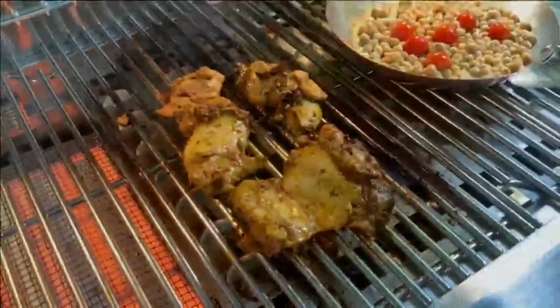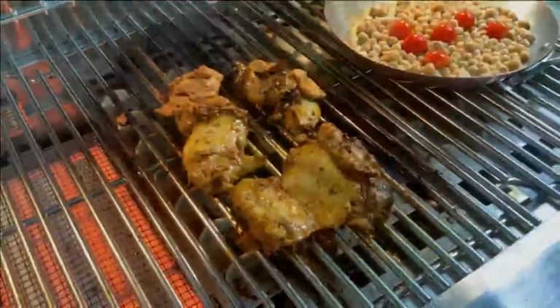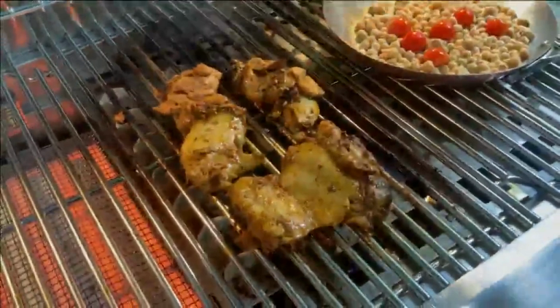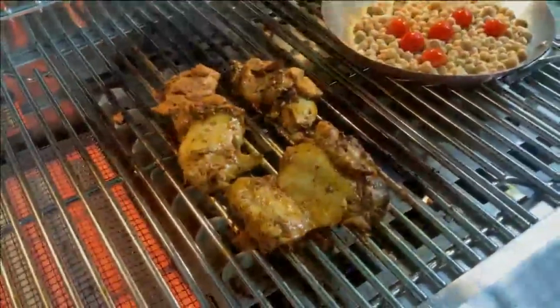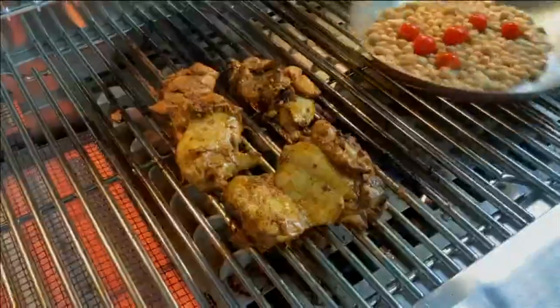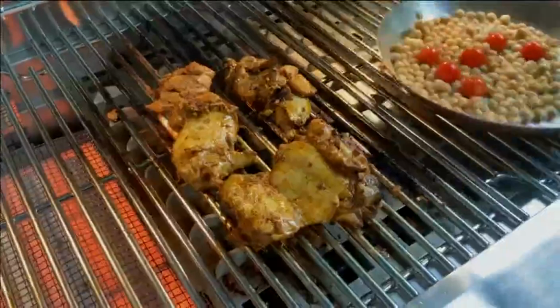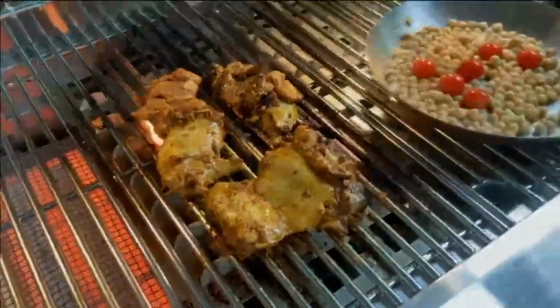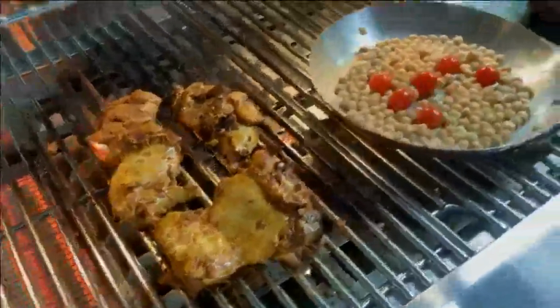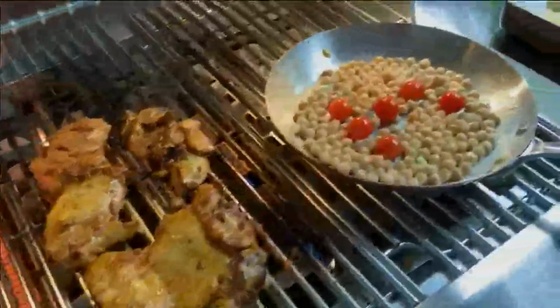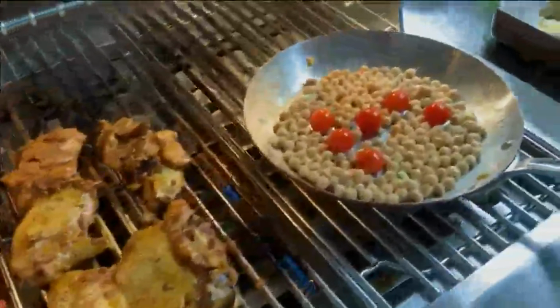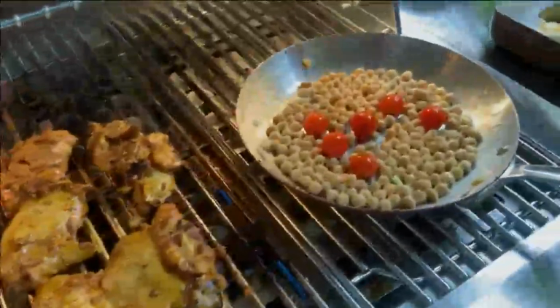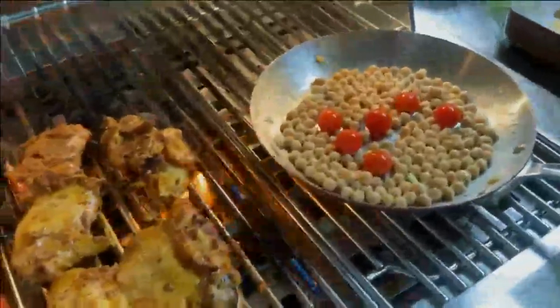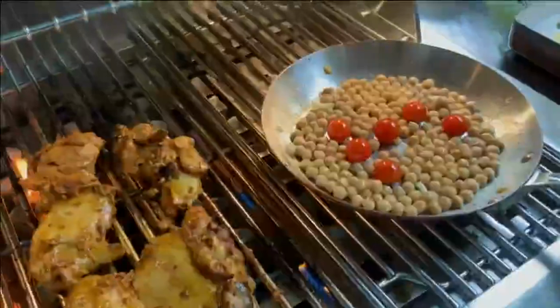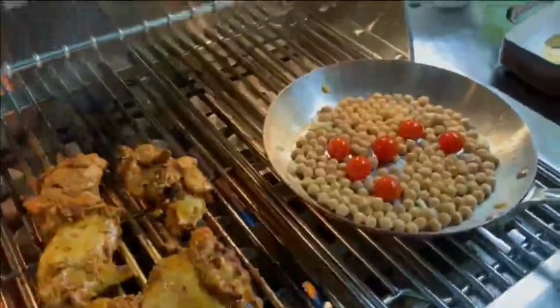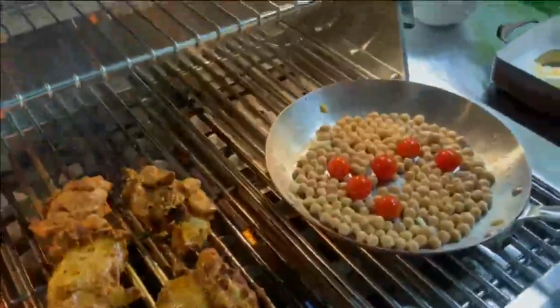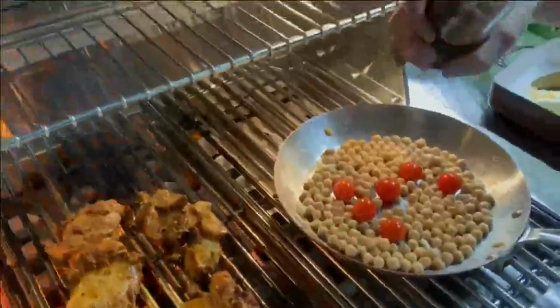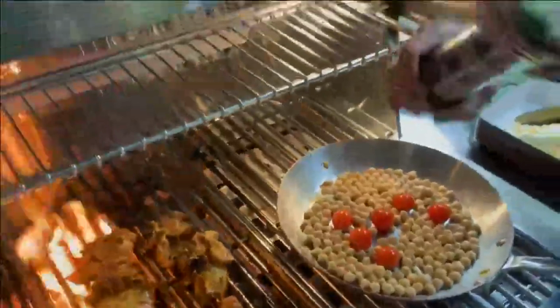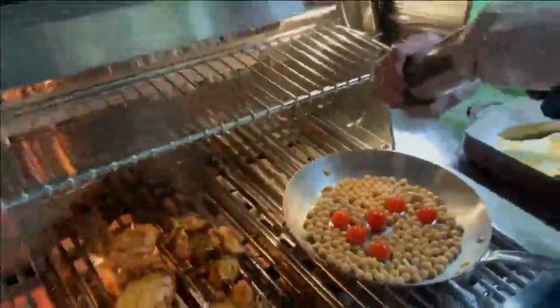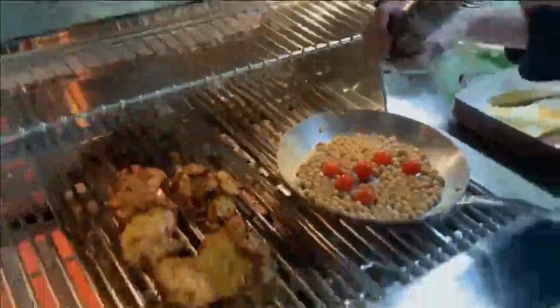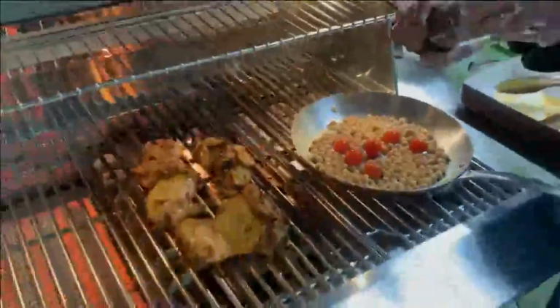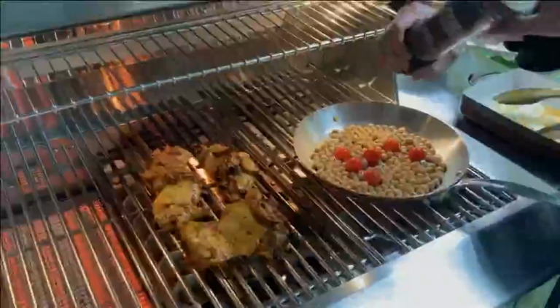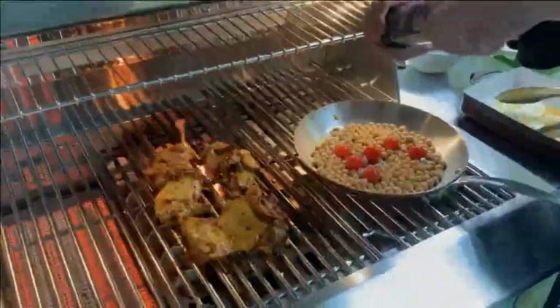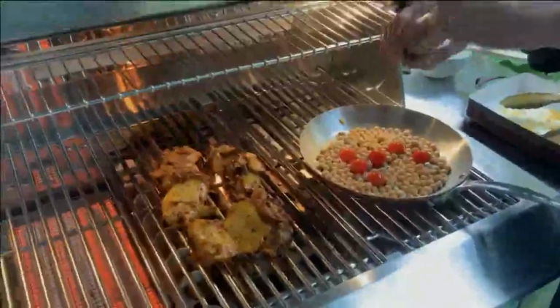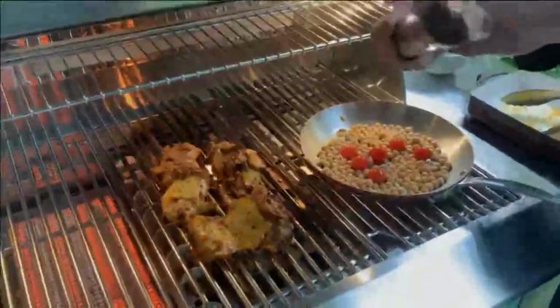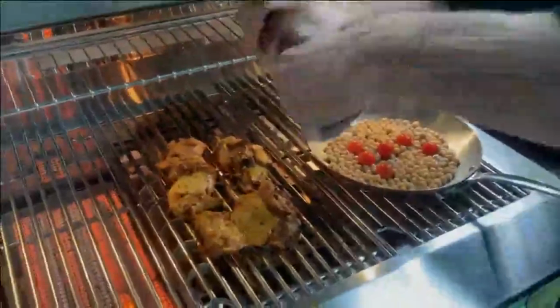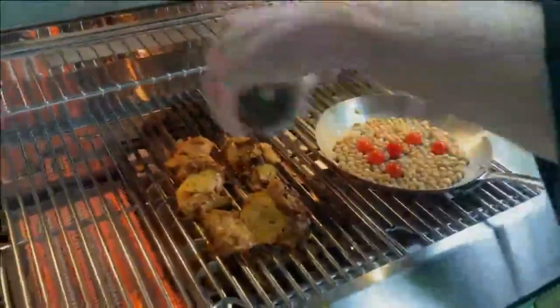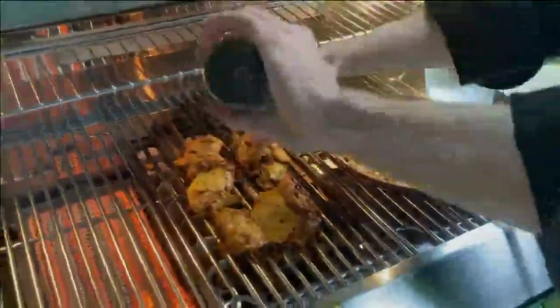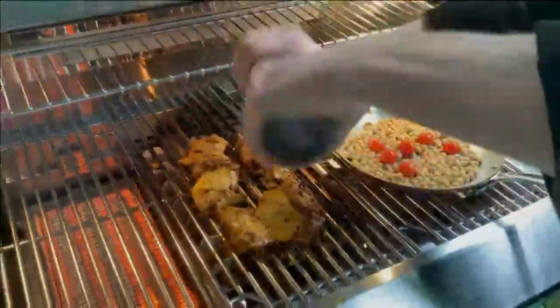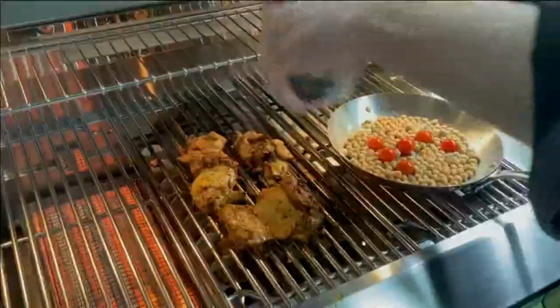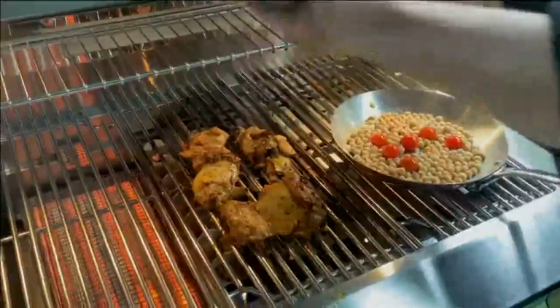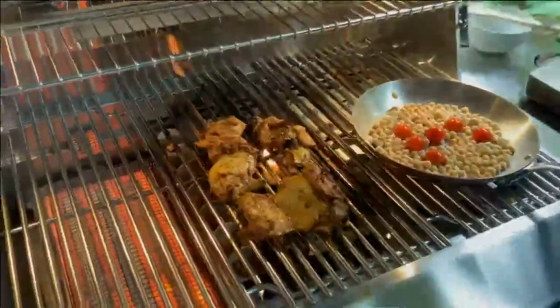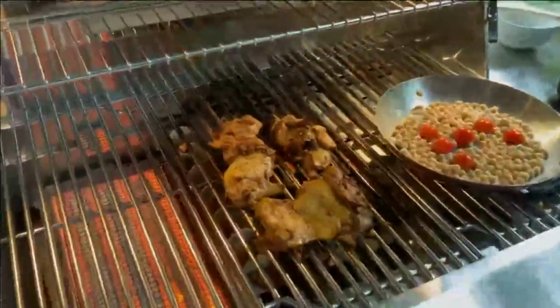Oh, amazing. The chickpeas are still looking good. I'm going to hit them with a little bit more seasoning, and get the chicken a little bit more seasoning too.